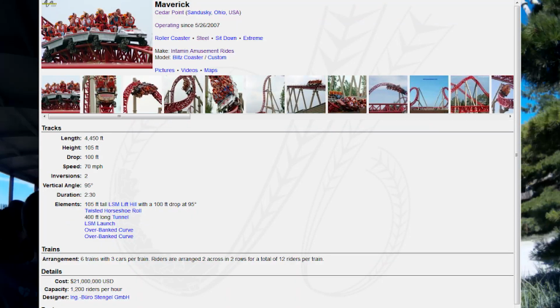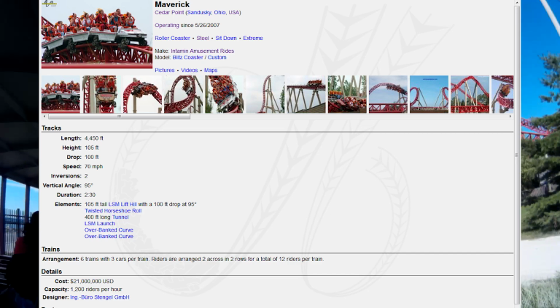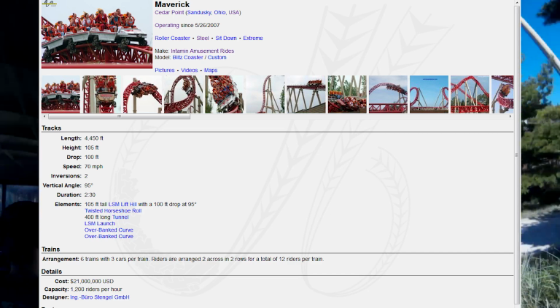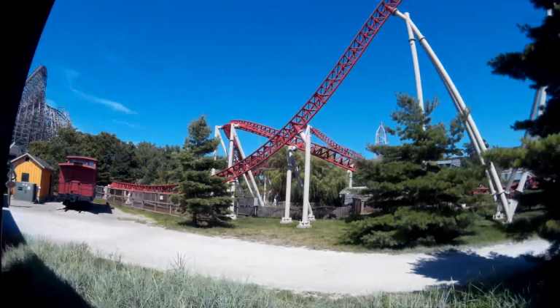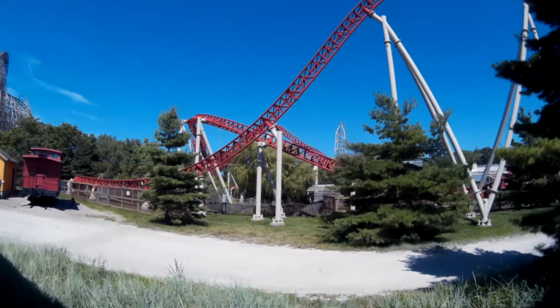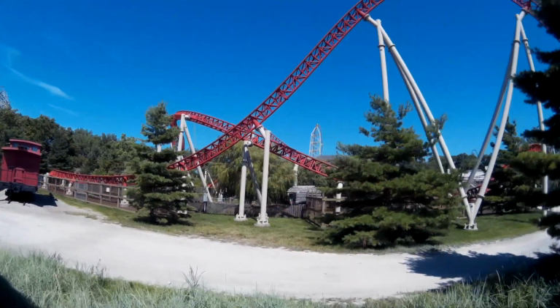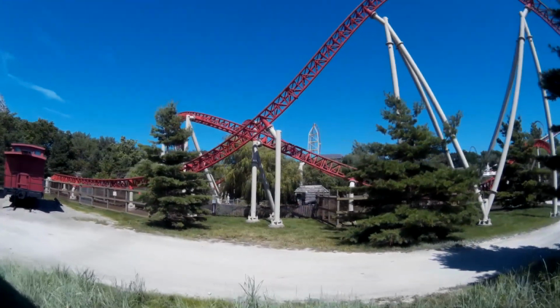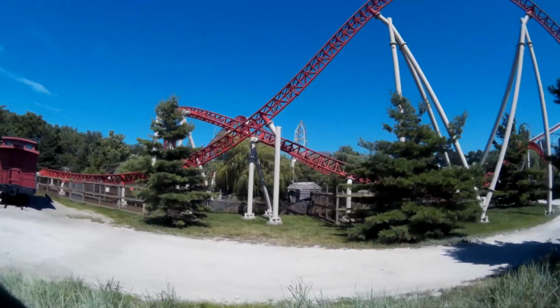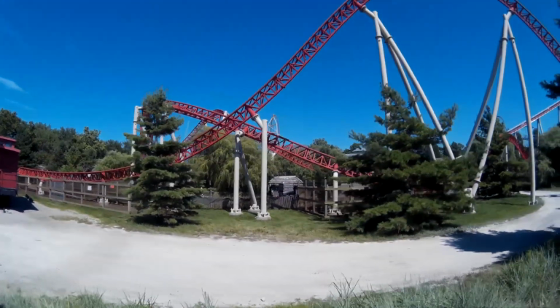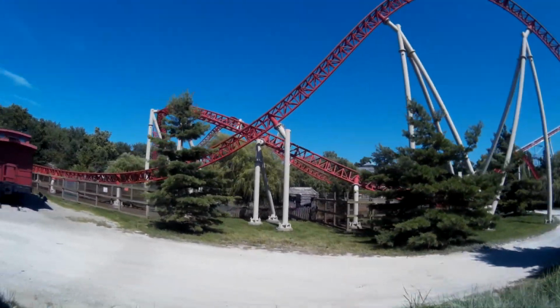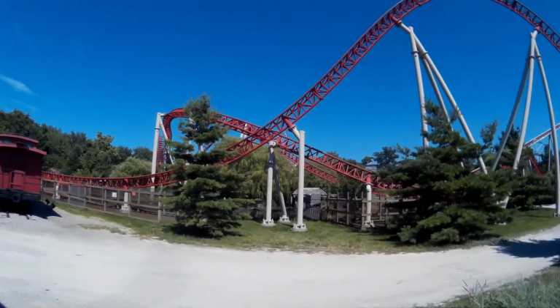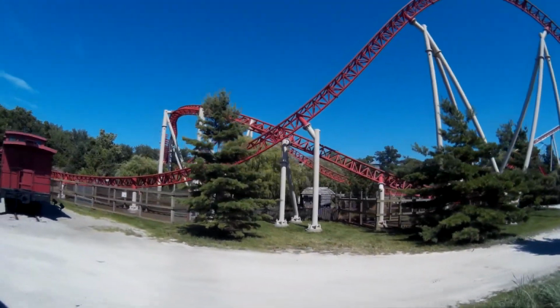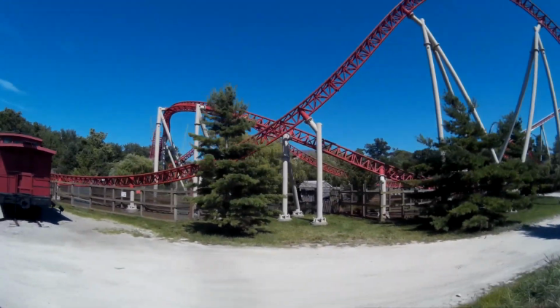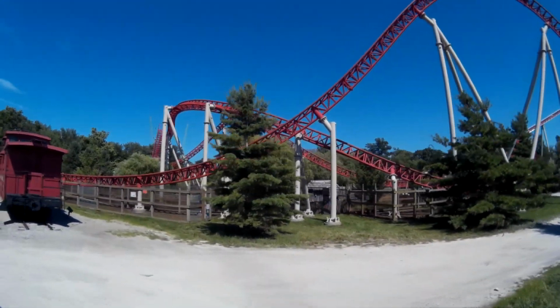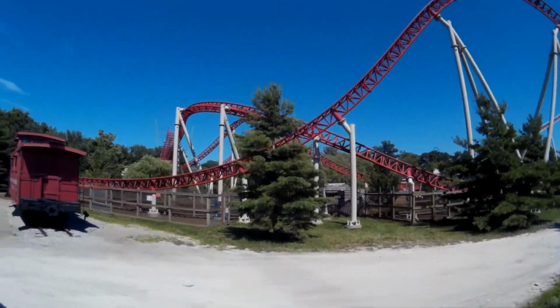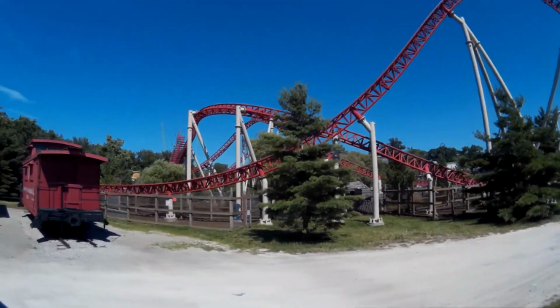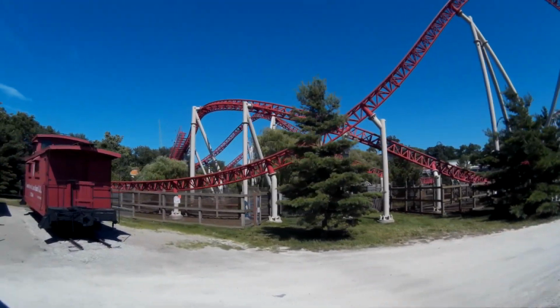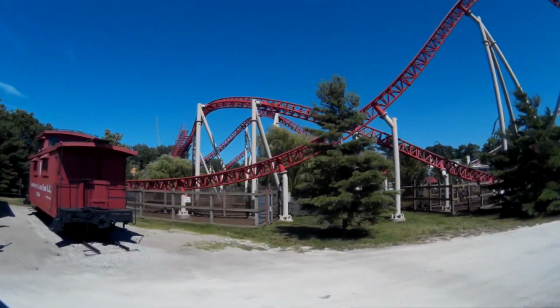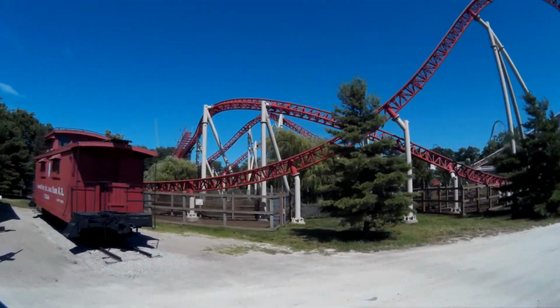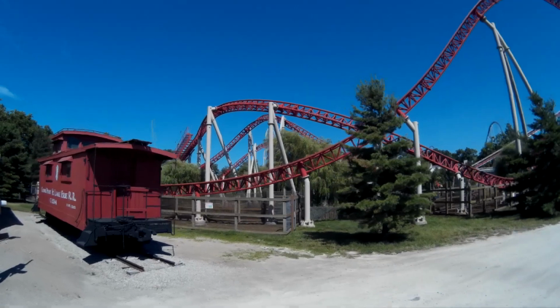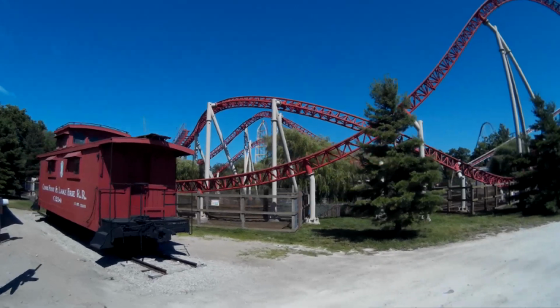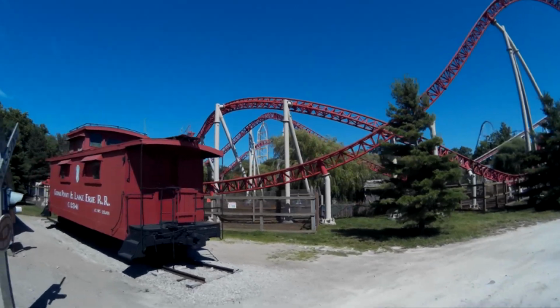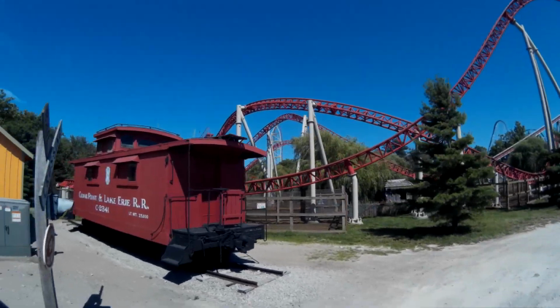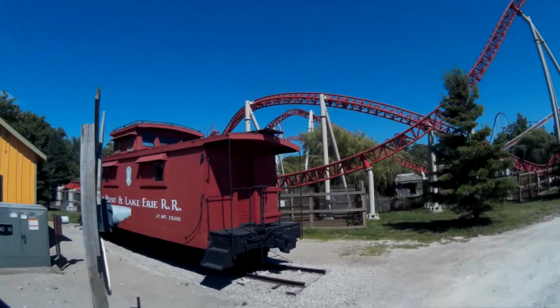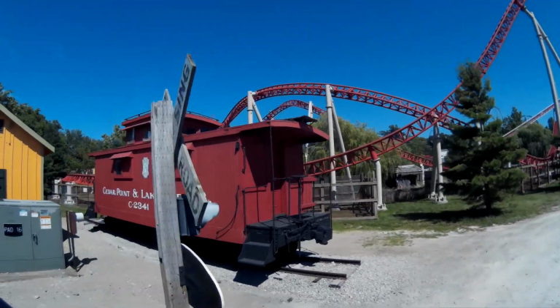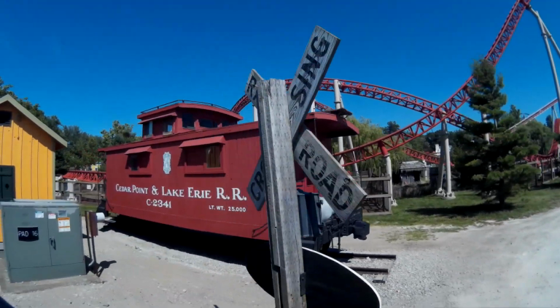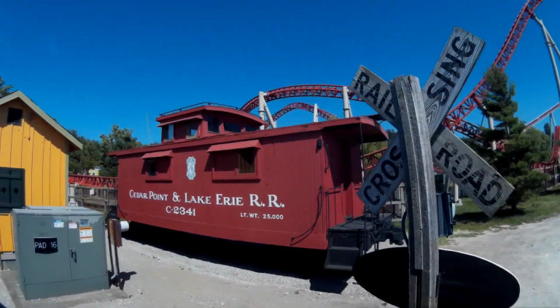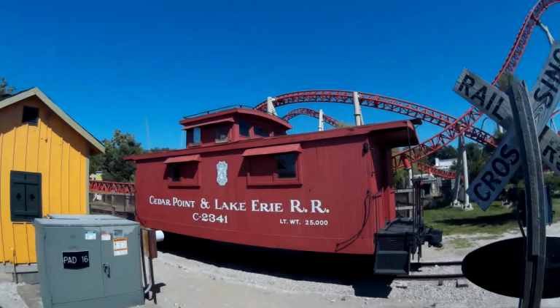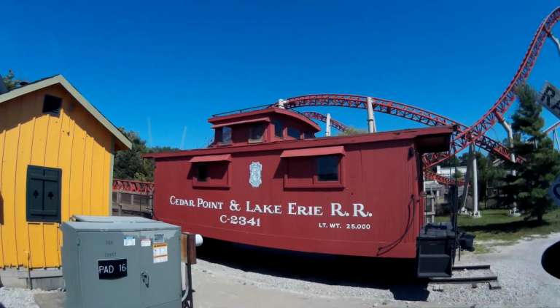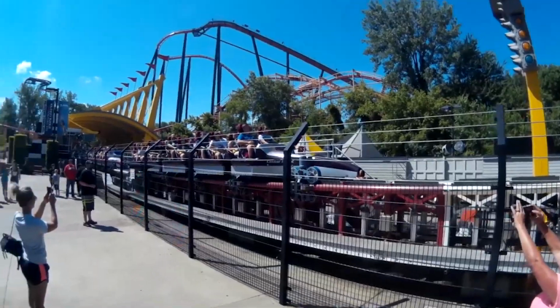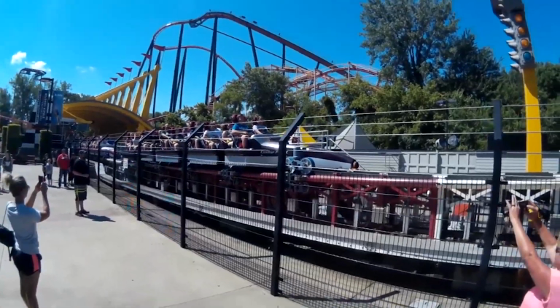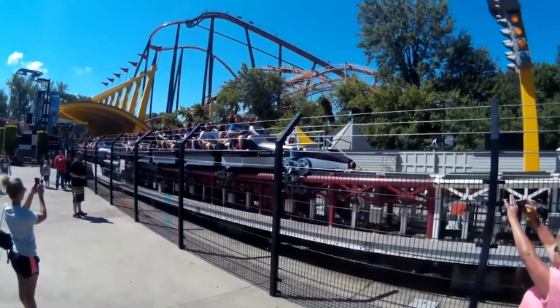Intamin is one of the largest roller coaster manufacturers in the world, as well as one of the most innovative. As such, they will likely remain a major coaster manufacturer for years to come.